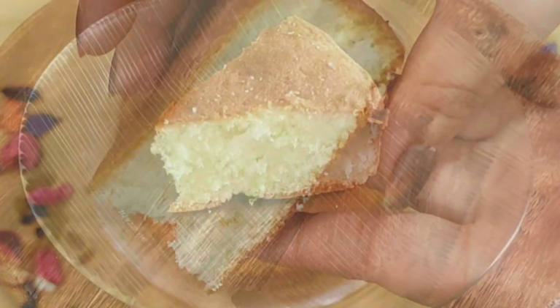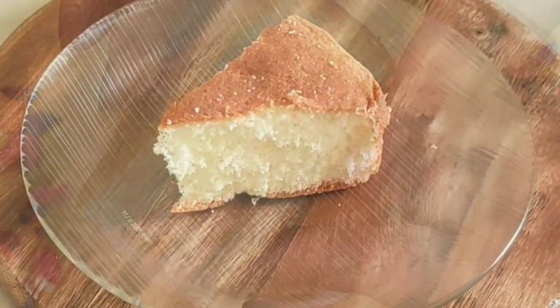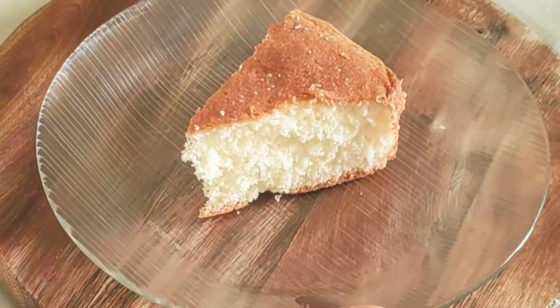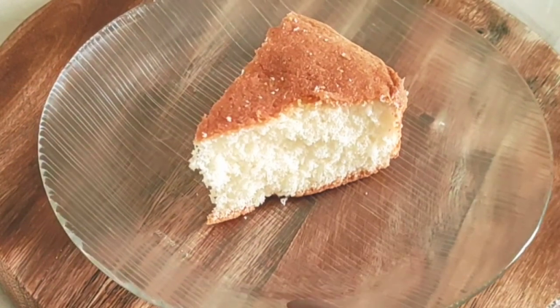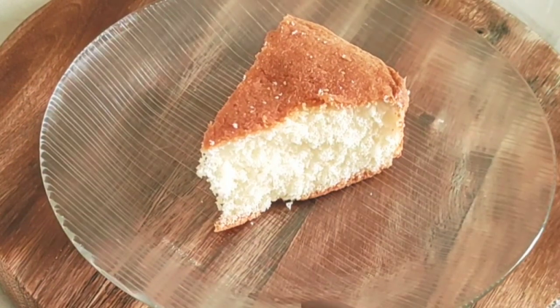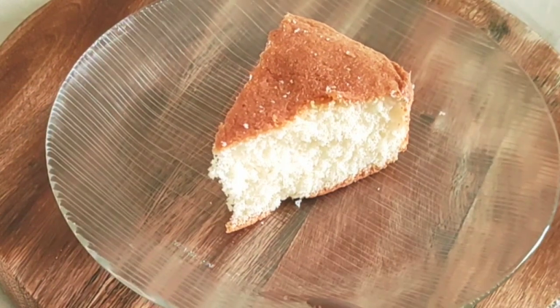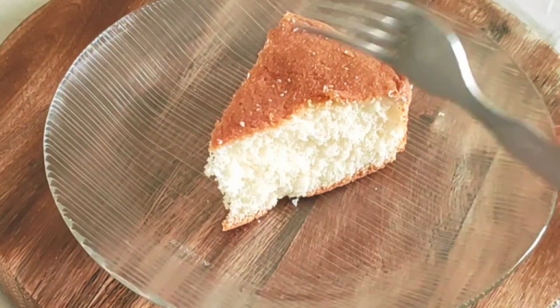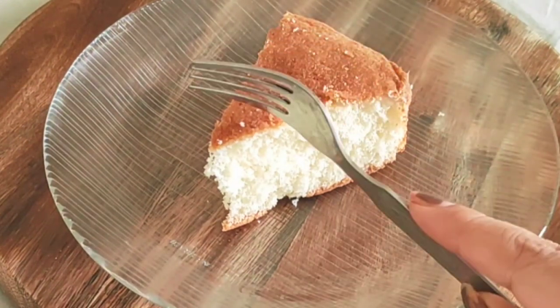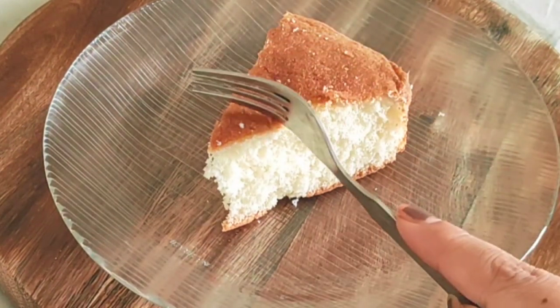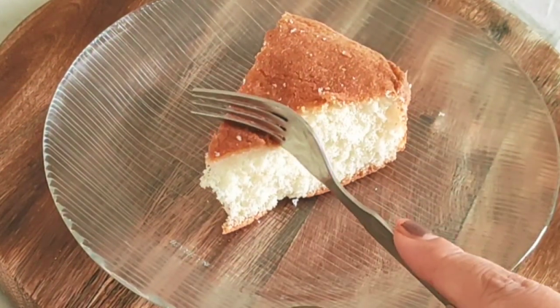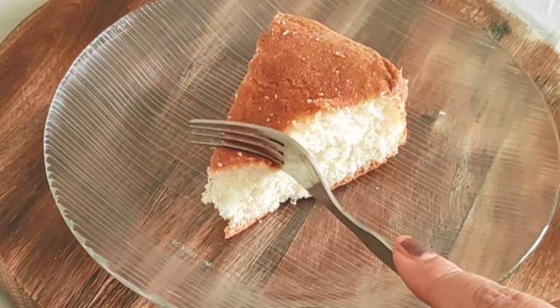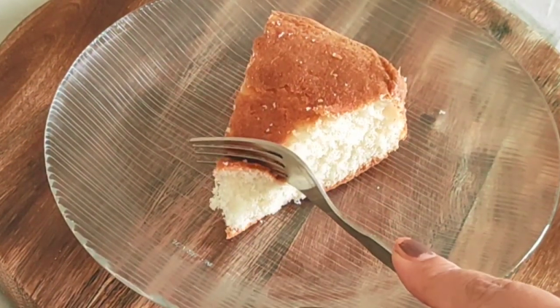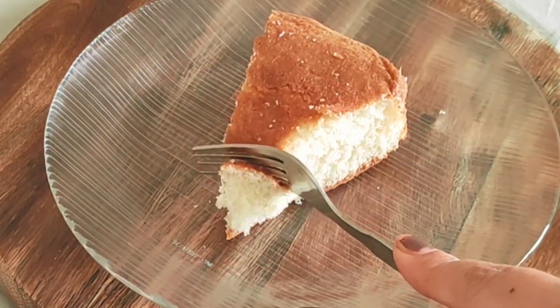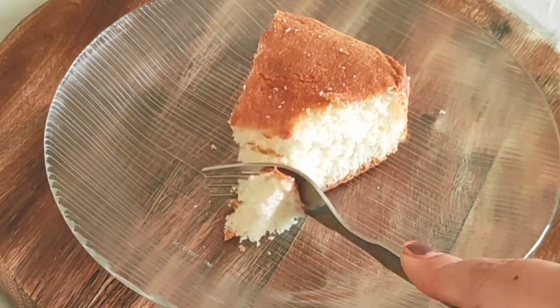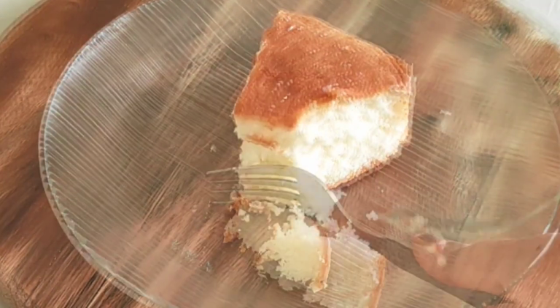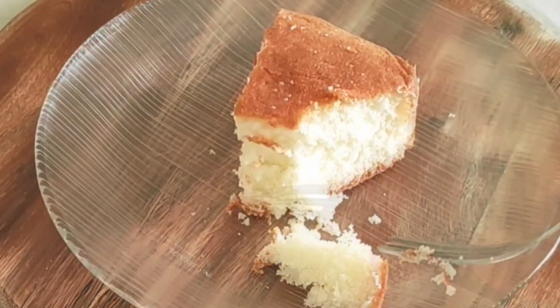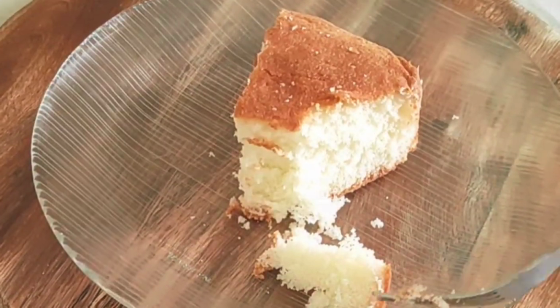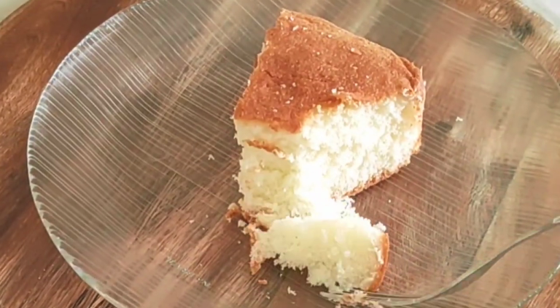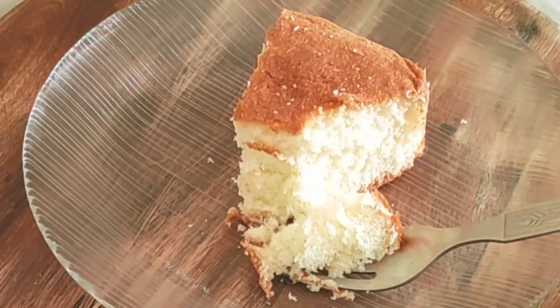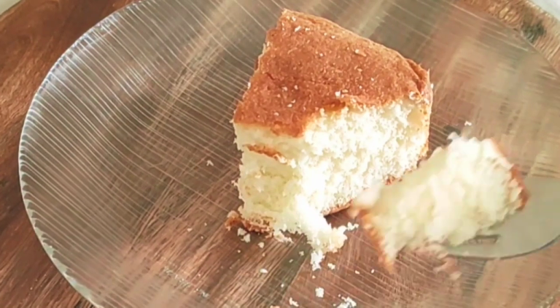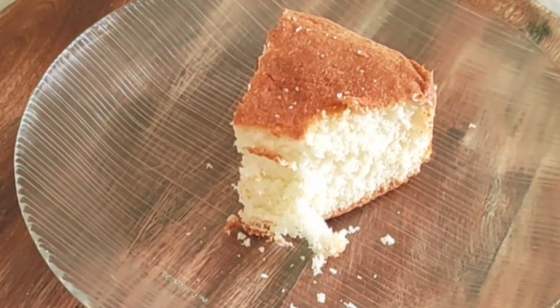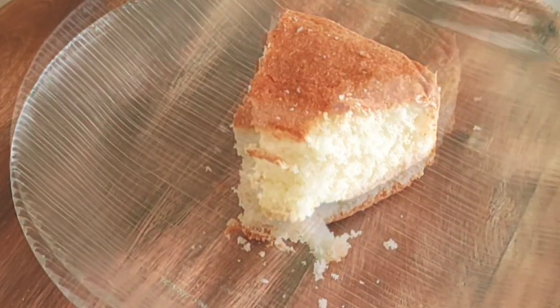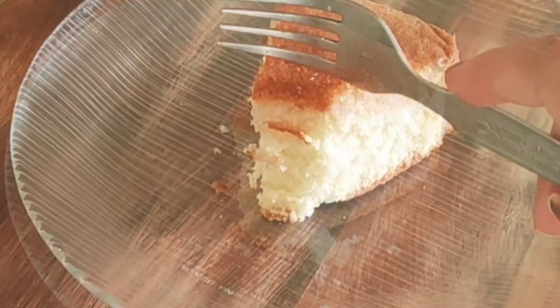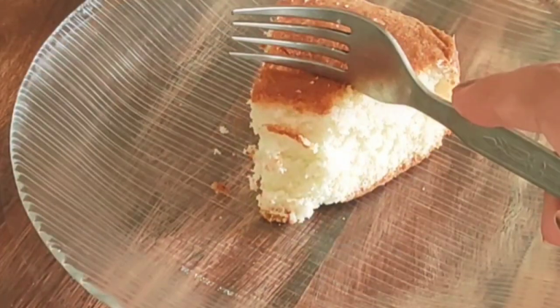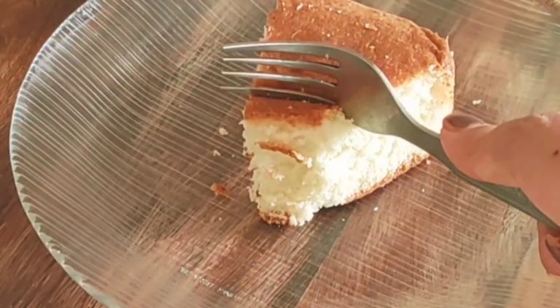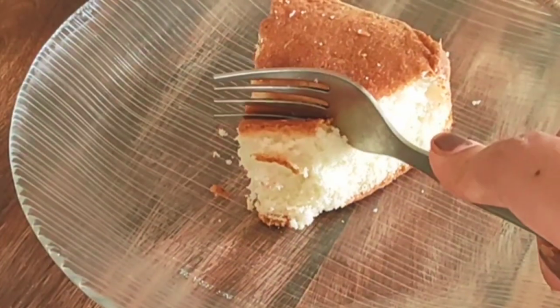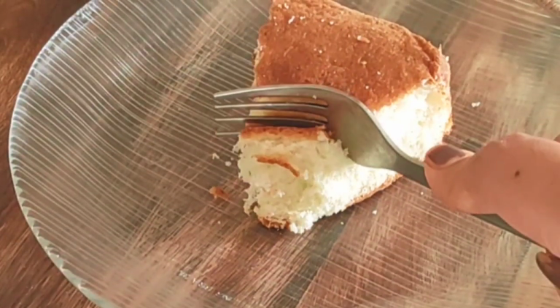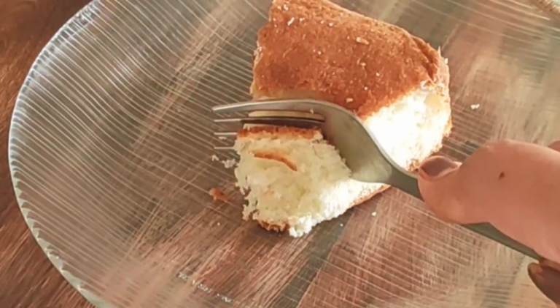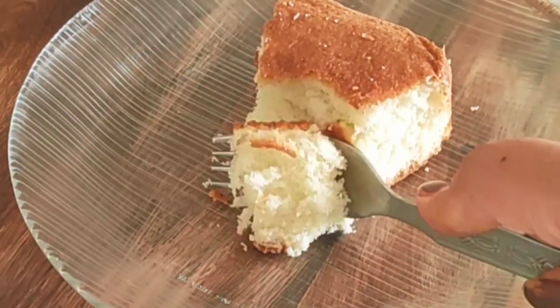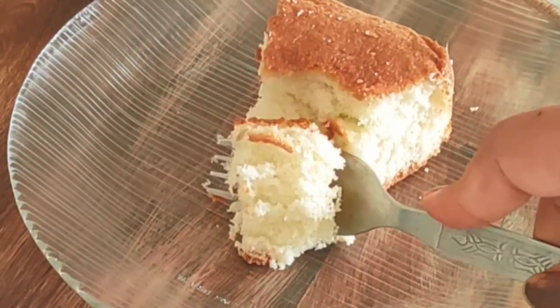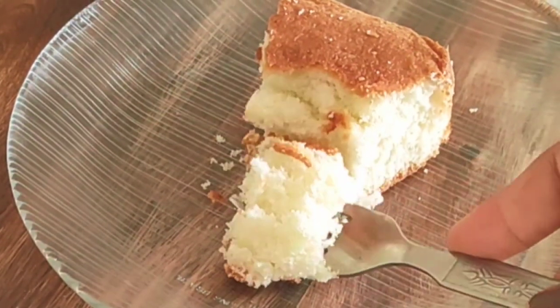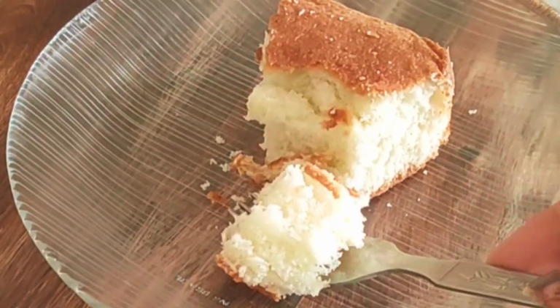Today, I will bring you the eggless sponge cake recipe which is very yummy. After test and trial, I have finally perfected this recipe, and now I am ready to share it with you.